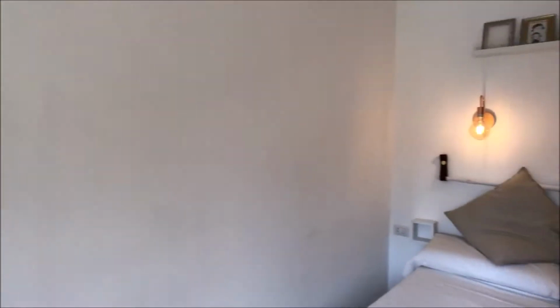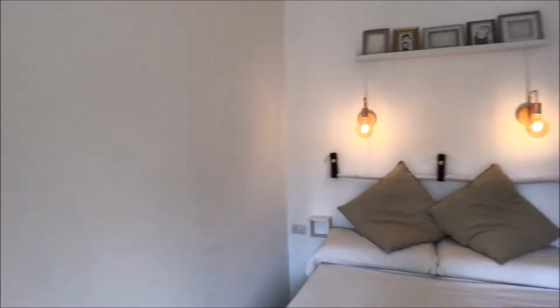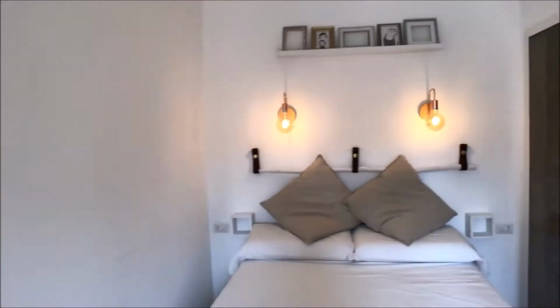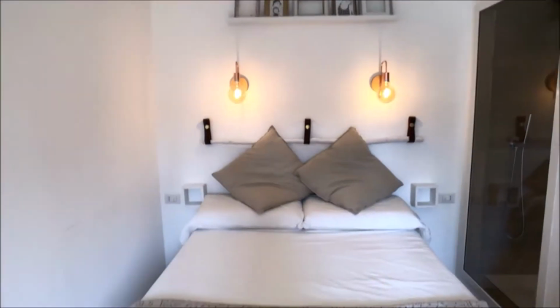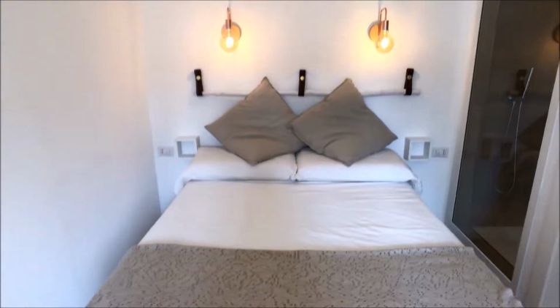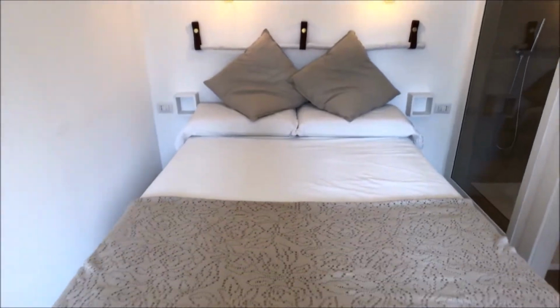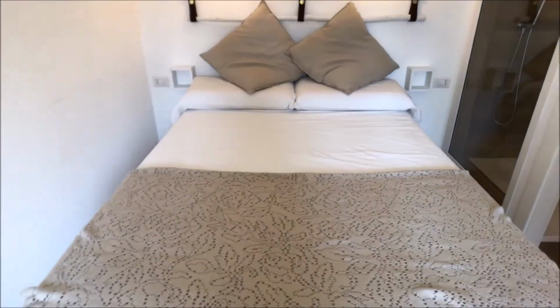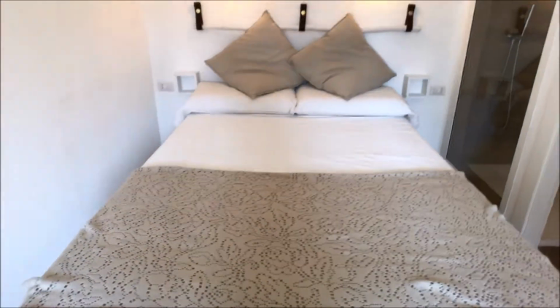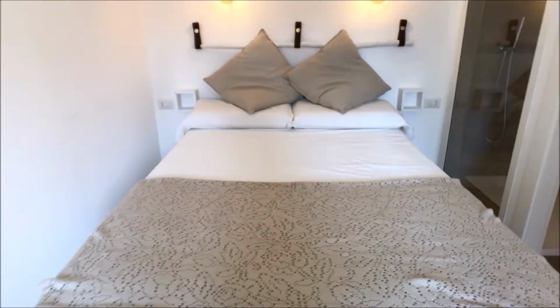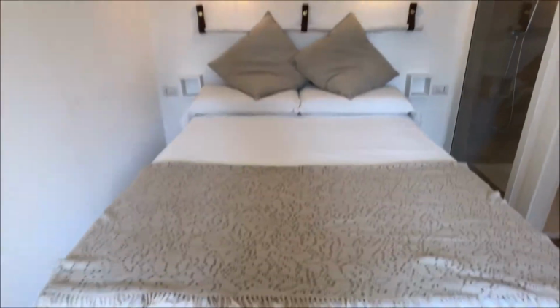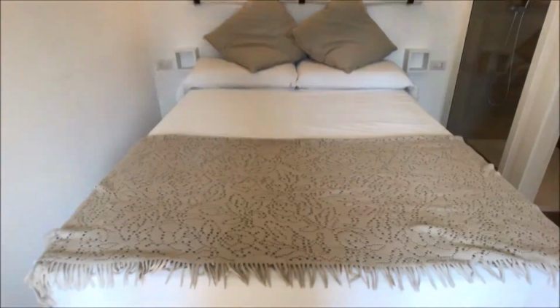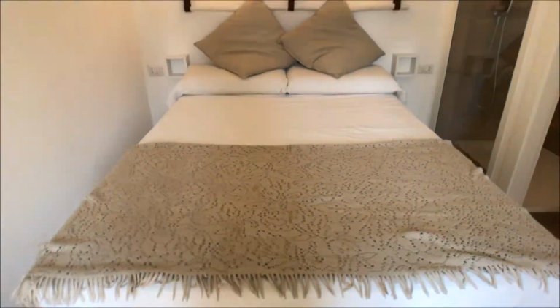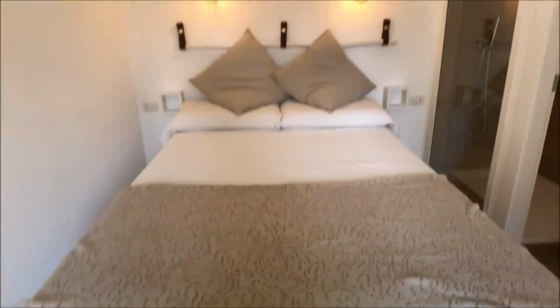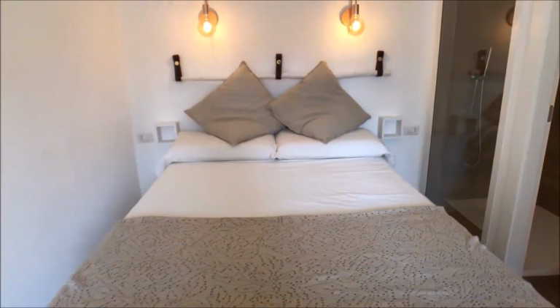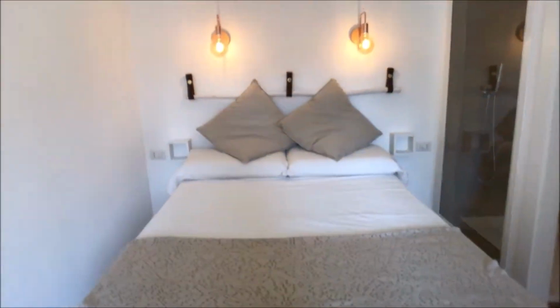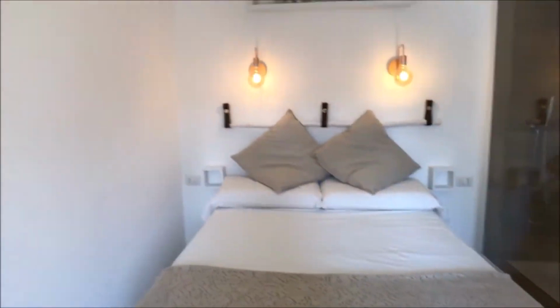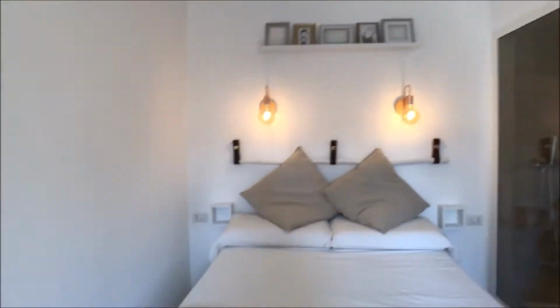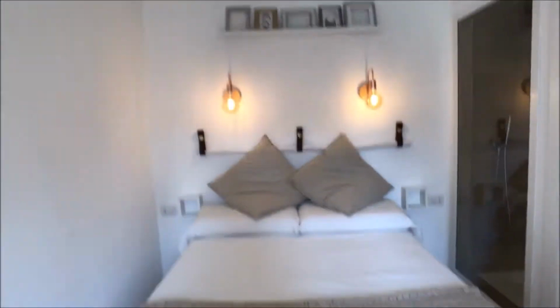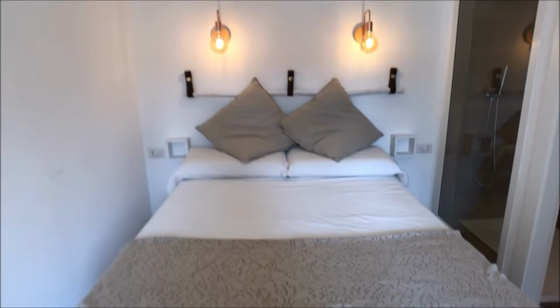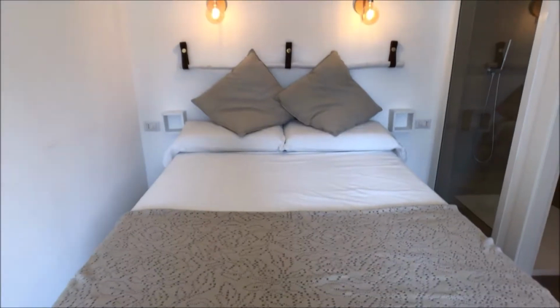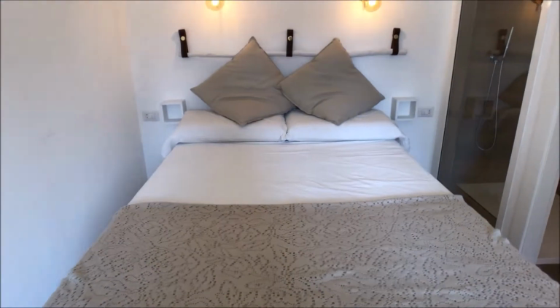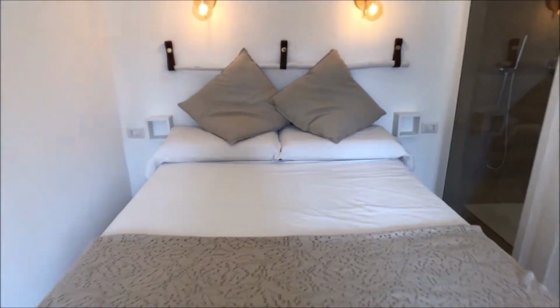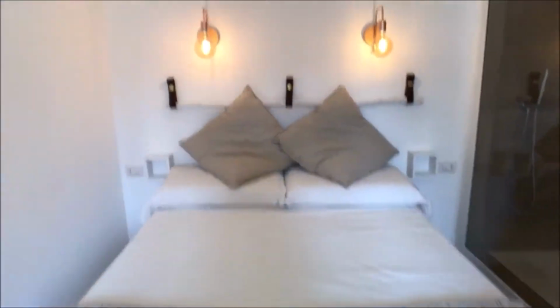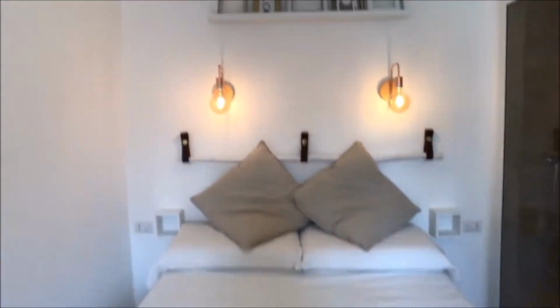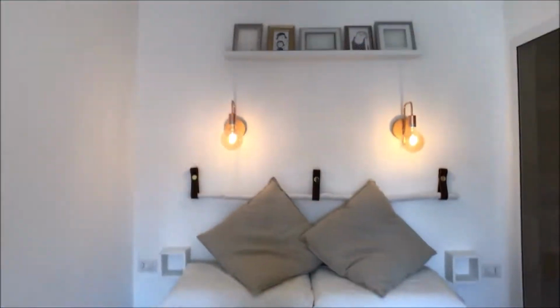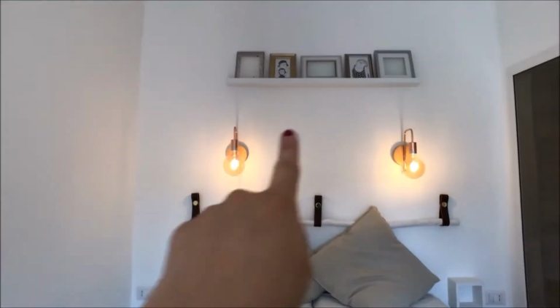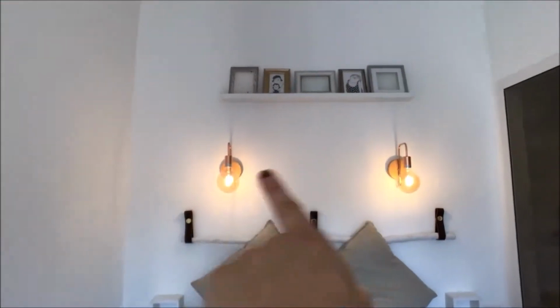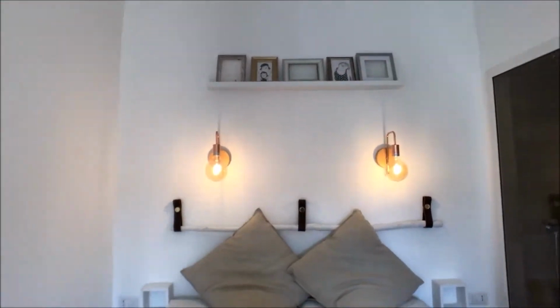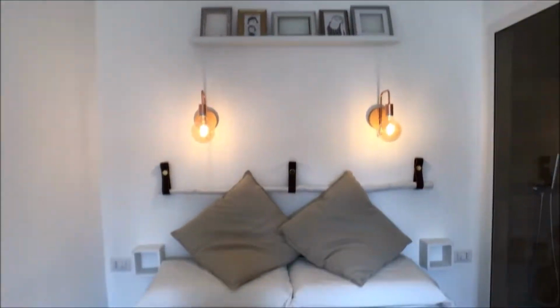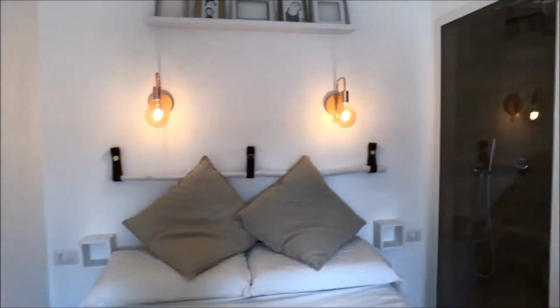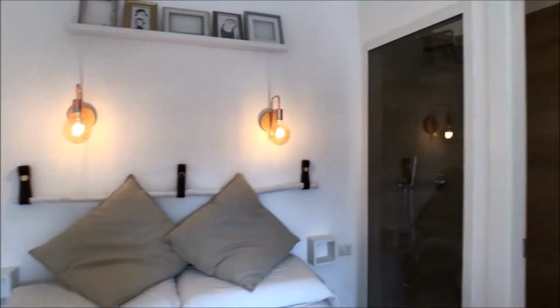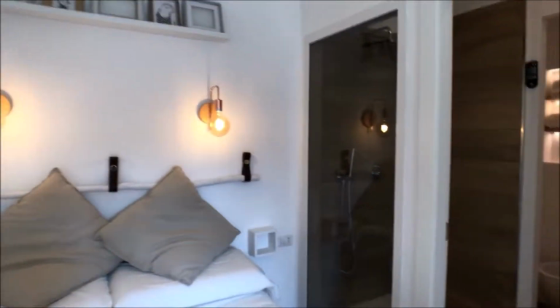There is a split unit located just above the bed, and this is the double bed. As you can see it's very nice and big. Look at this nice decoration on the wall — very stylish.